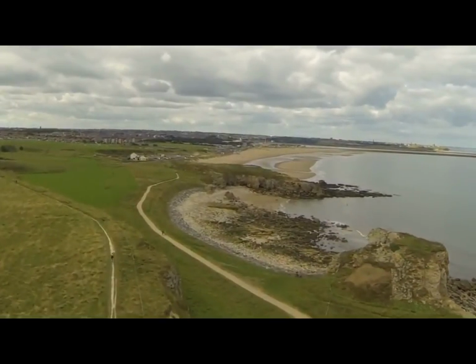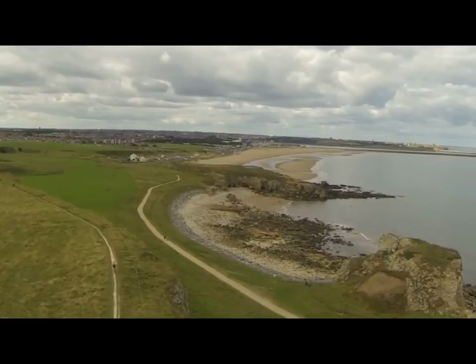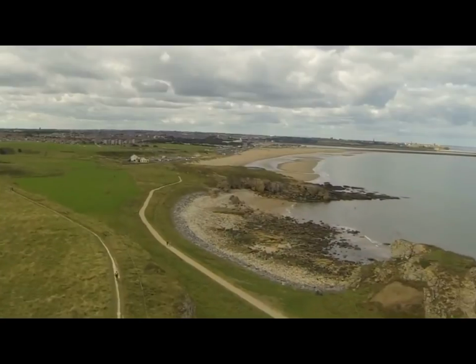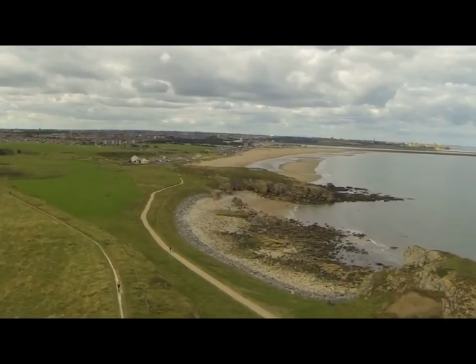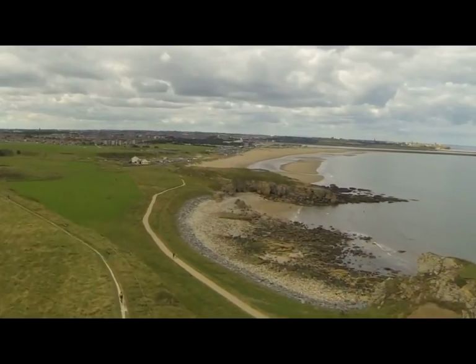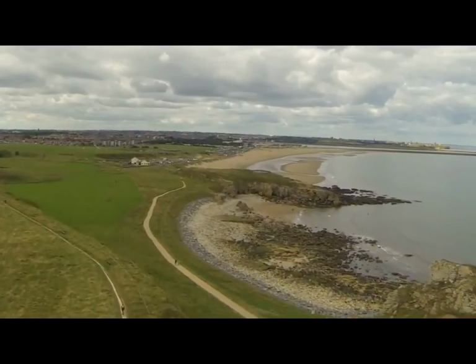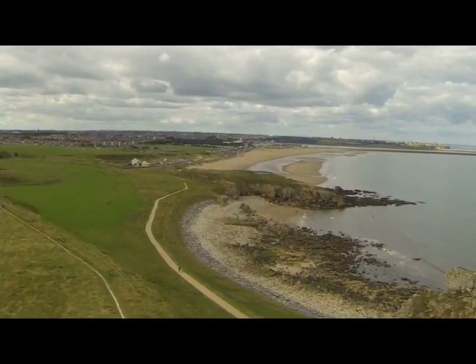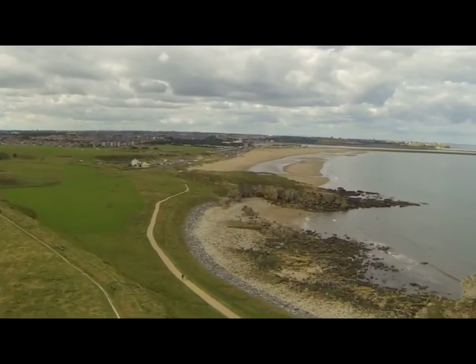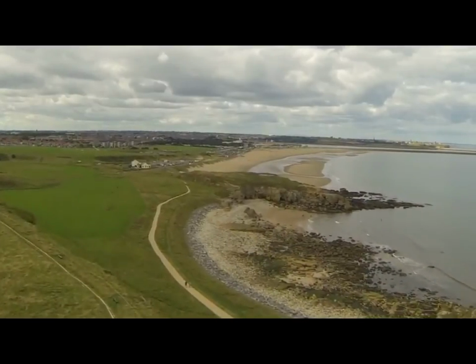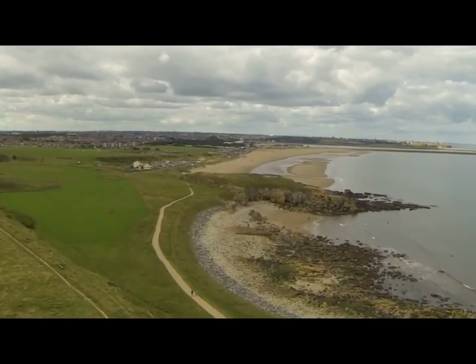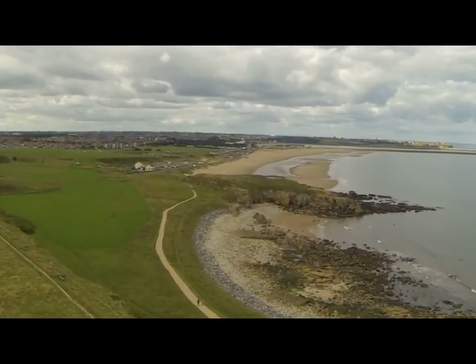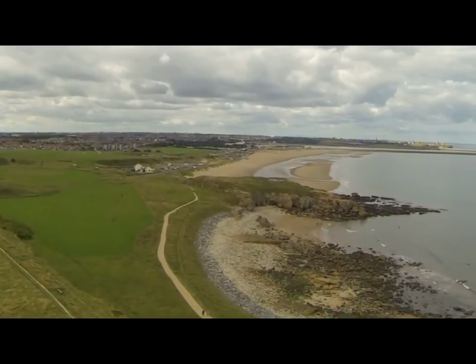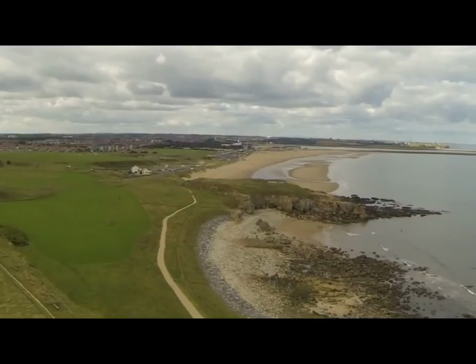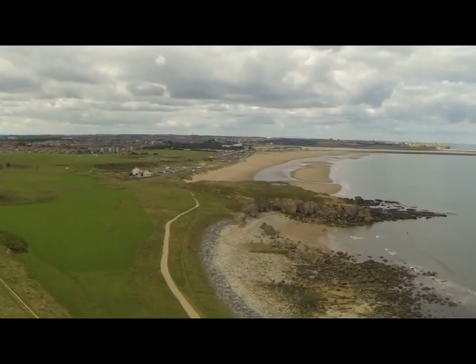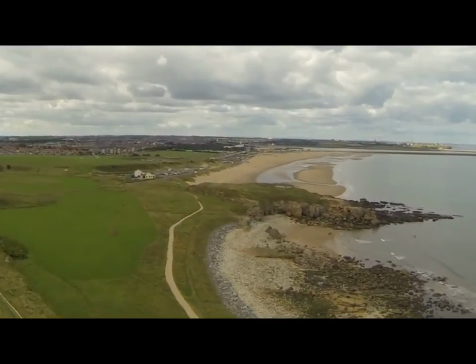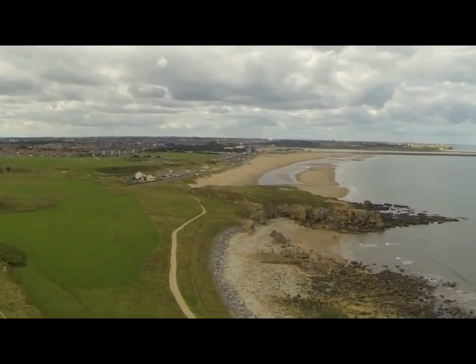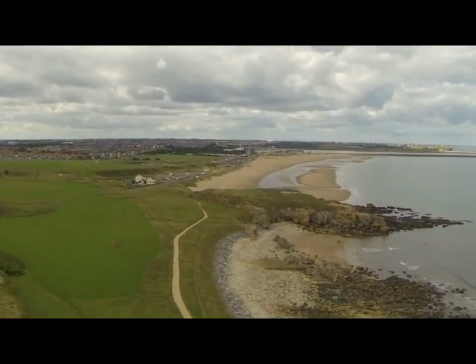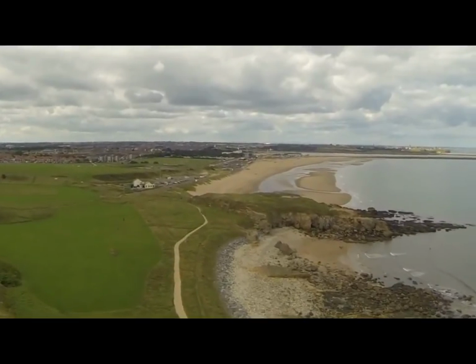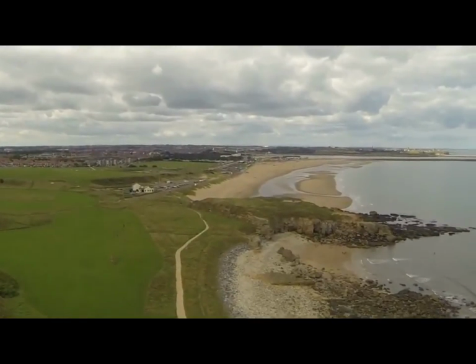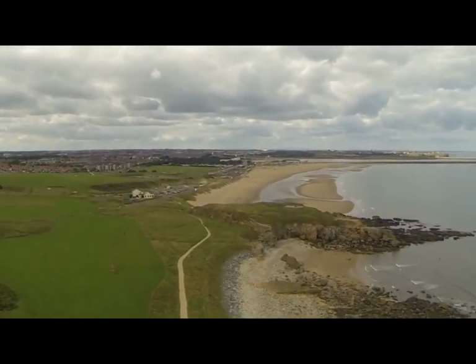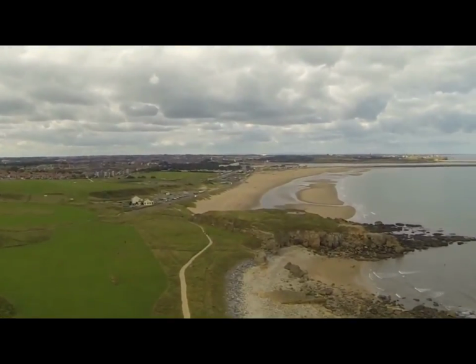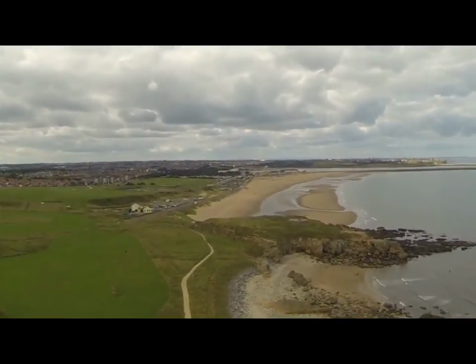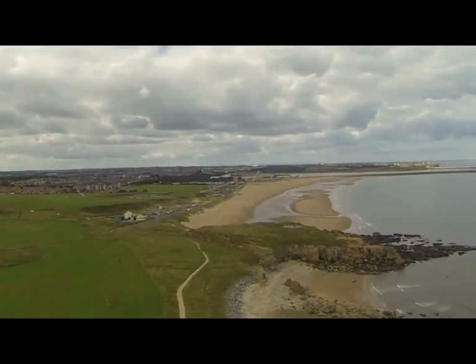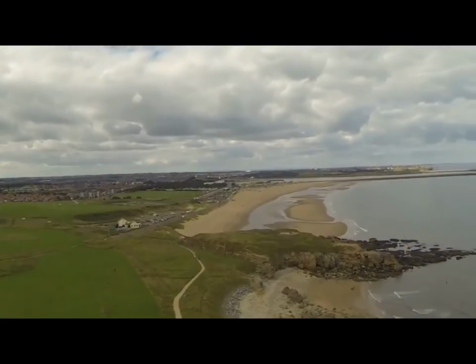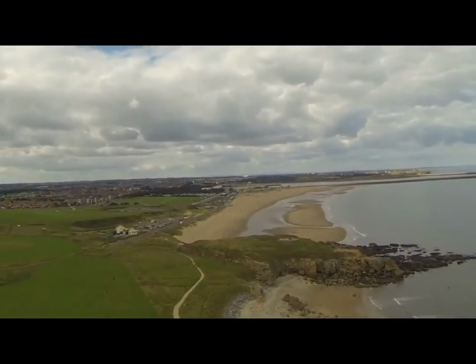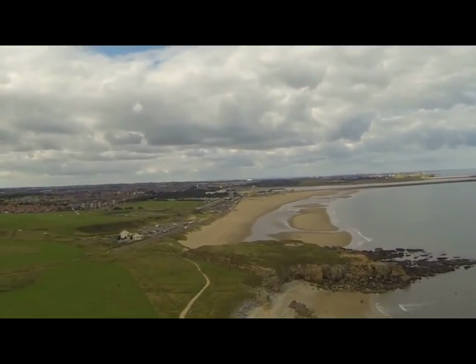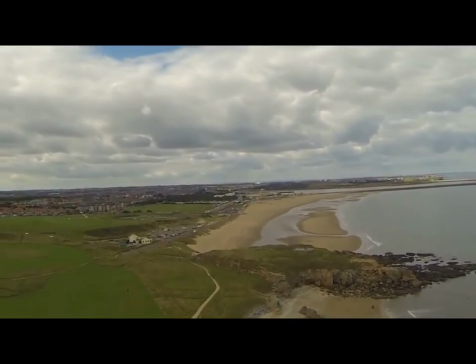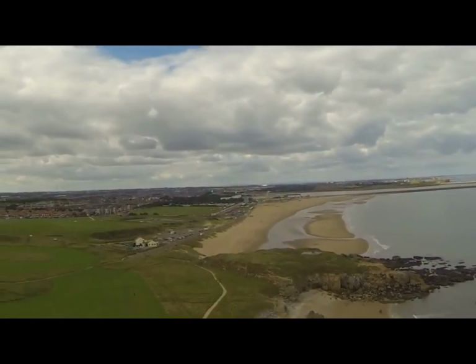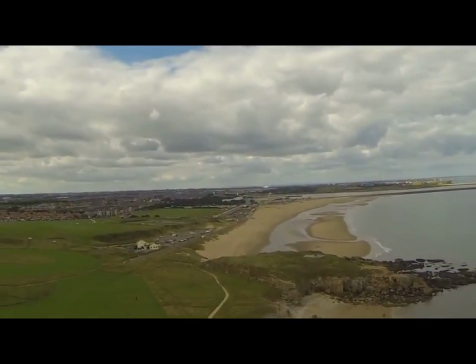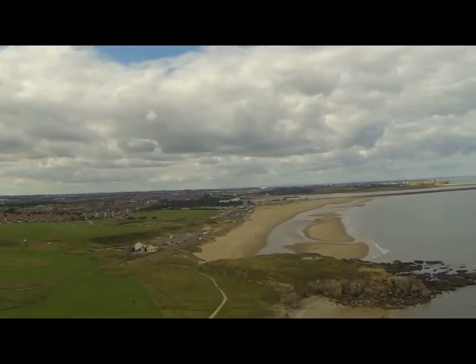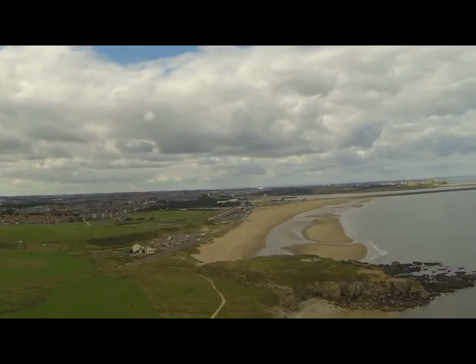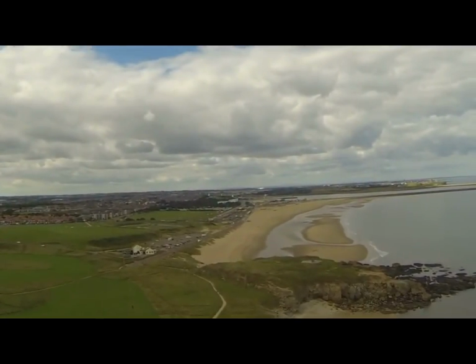On the left is the former Trow Quarry, limestone from which was used to build the south pier. And ahead, Graham's Sand, Trow Rocks and the Herd Sand, which South Tyneside Council have recently renamed.